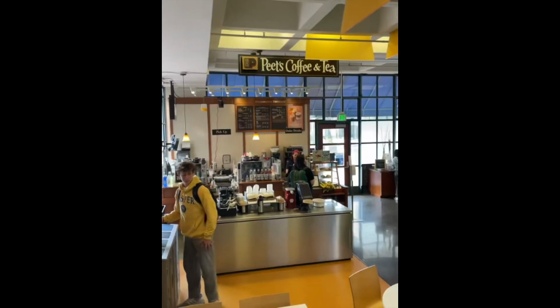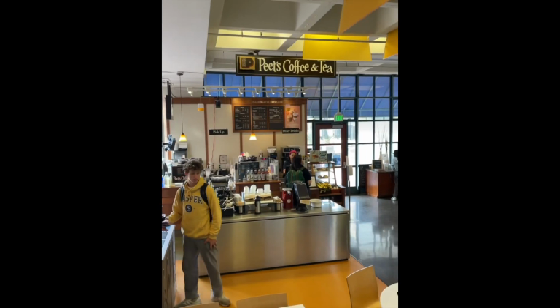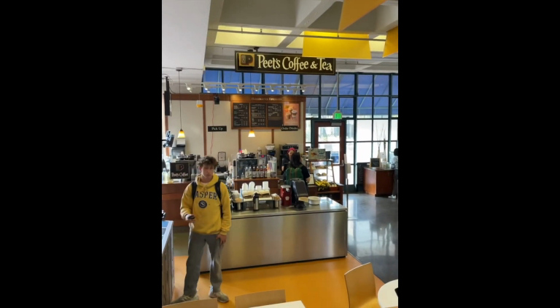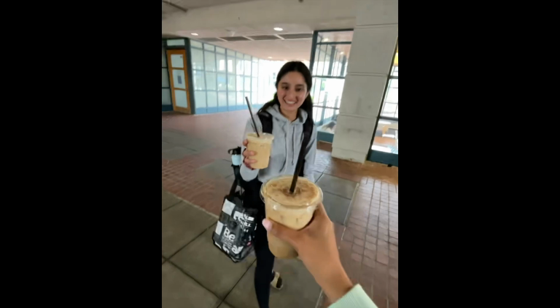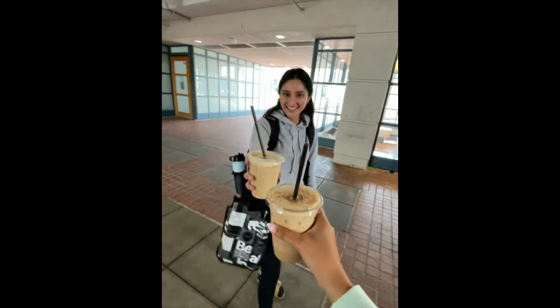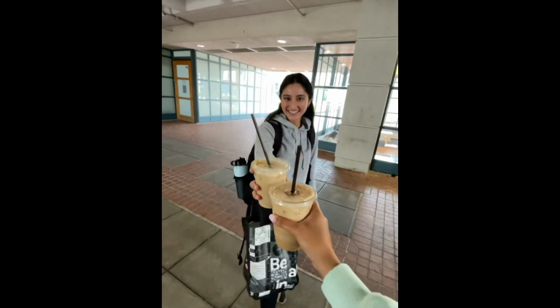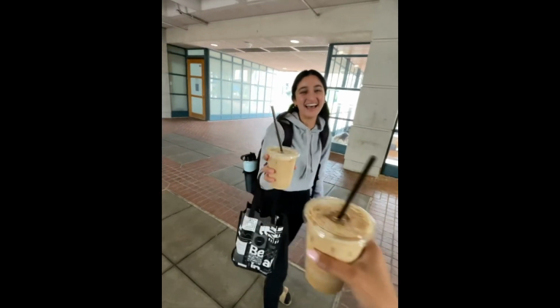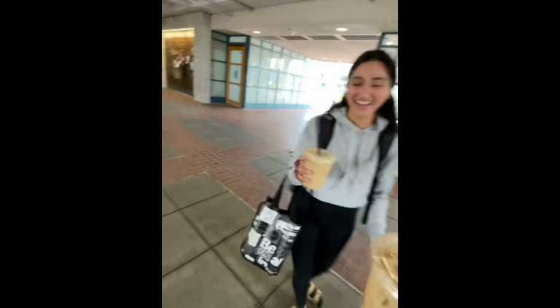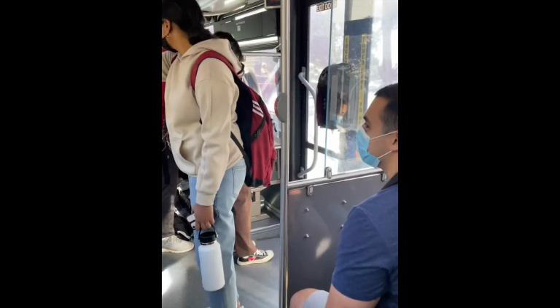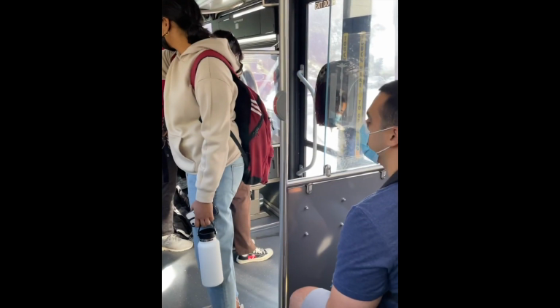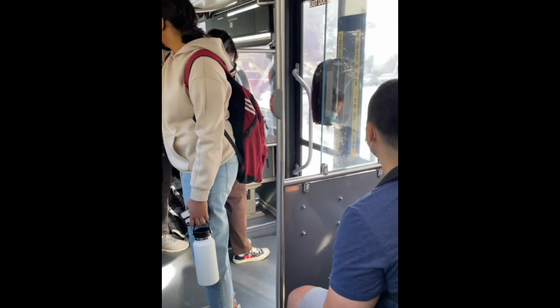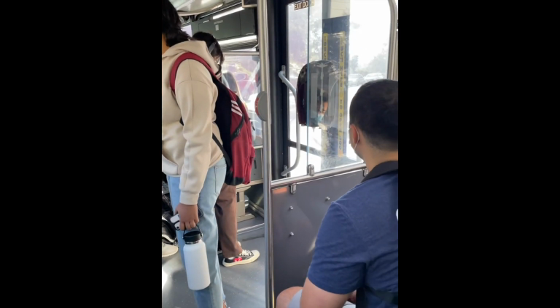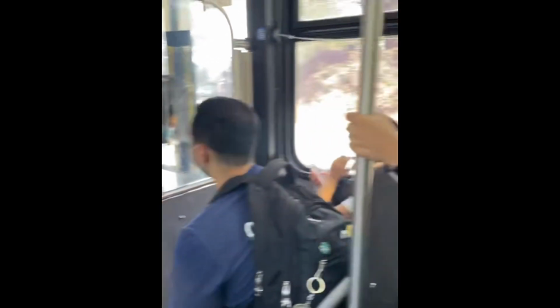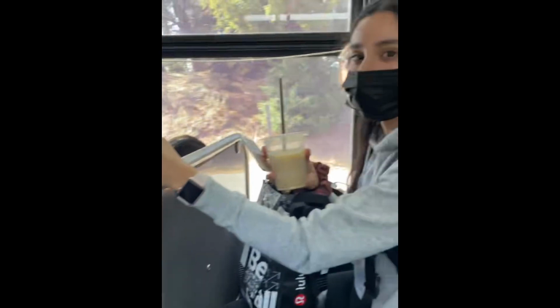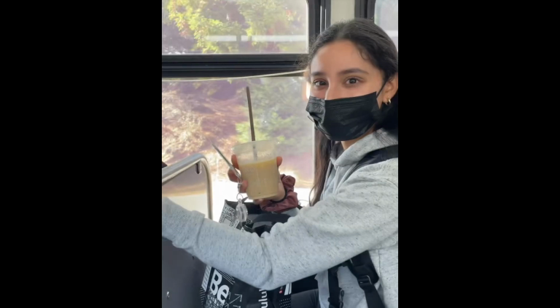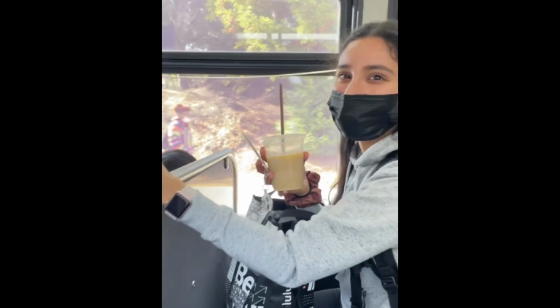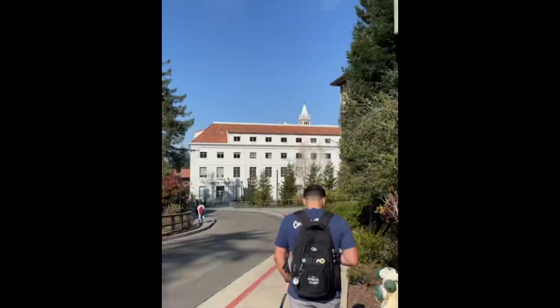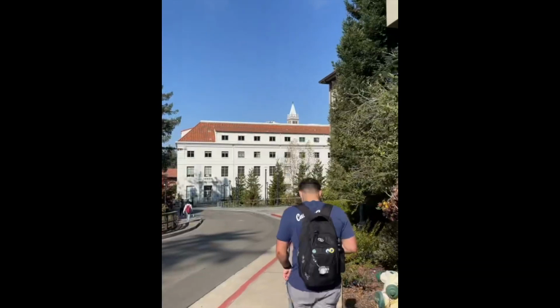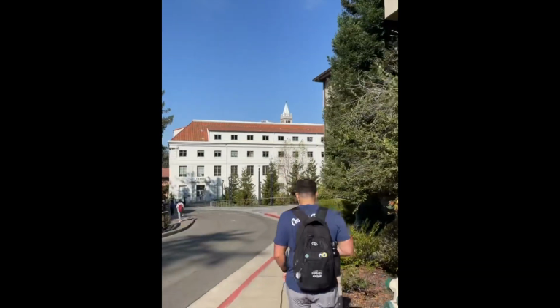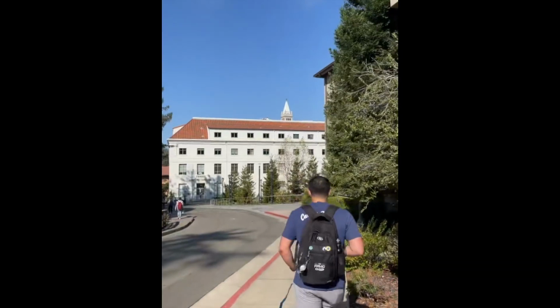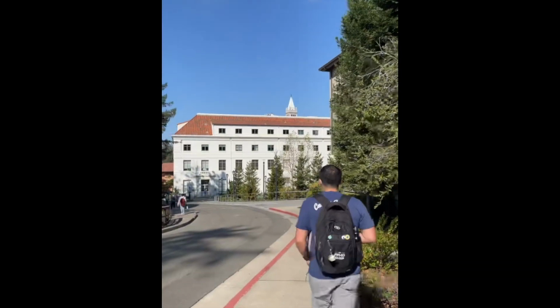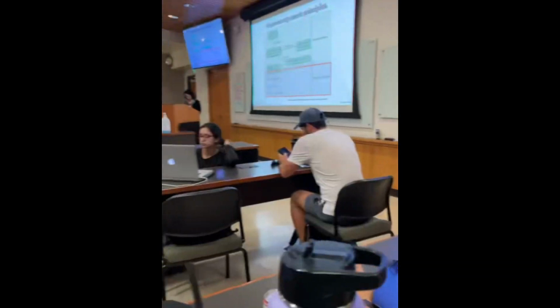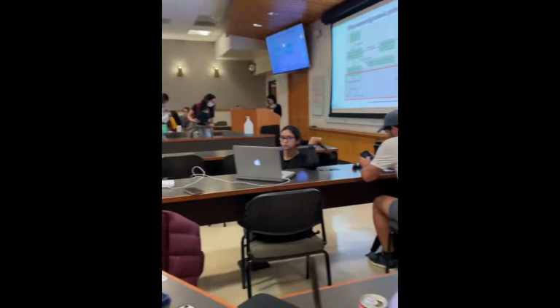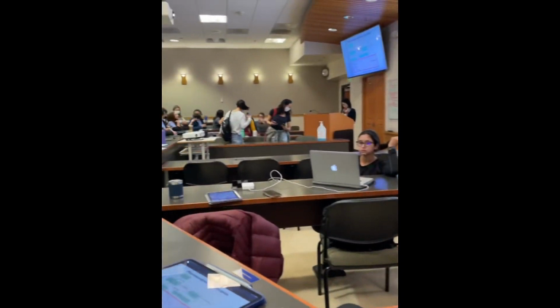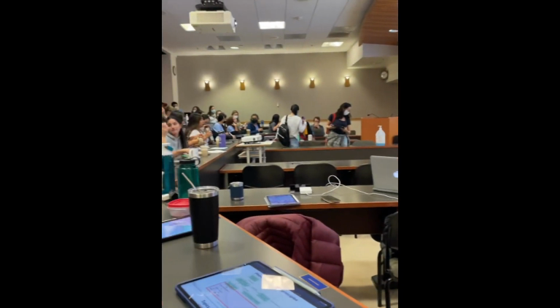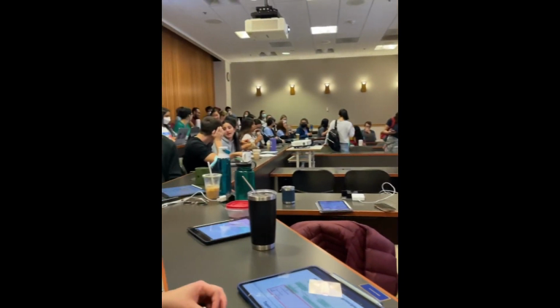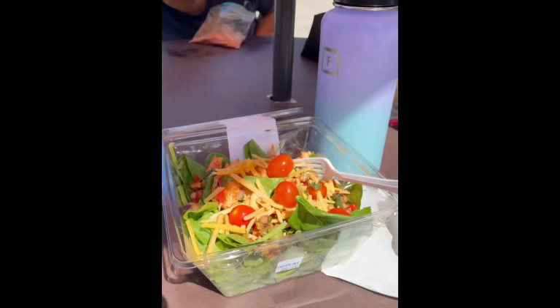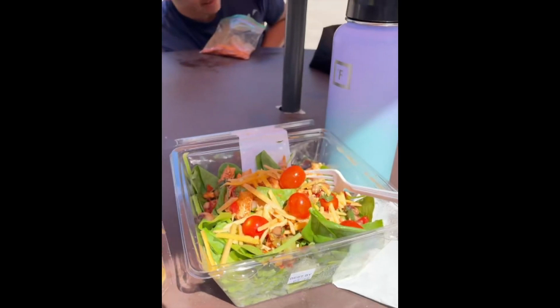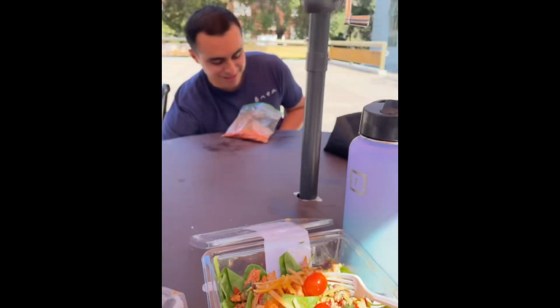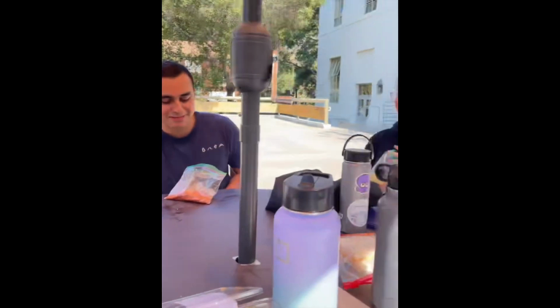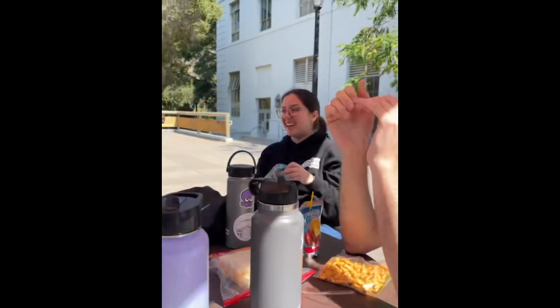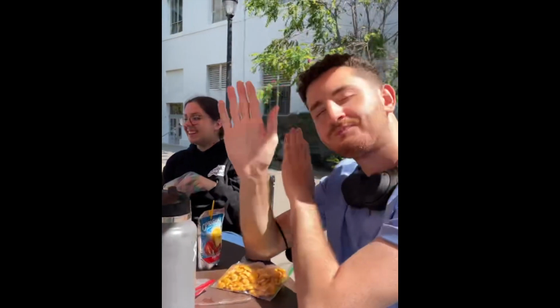Before class this morning, I went to Pete's Coffee with my roommate, so we grabbed some coffee and then we got on the bus to head to school. Our first class of the day today was pharmacology, so we had a few hours of pharmacology lecture and then headed outside to have some lunch.